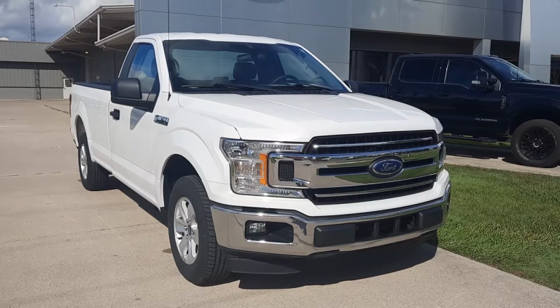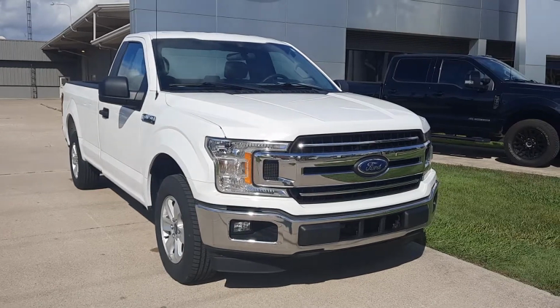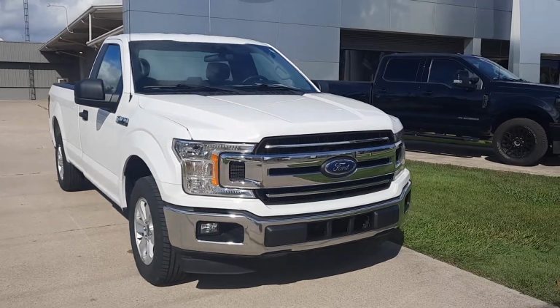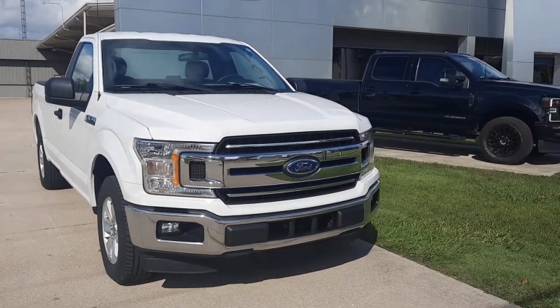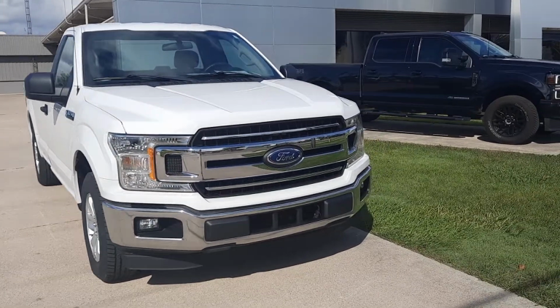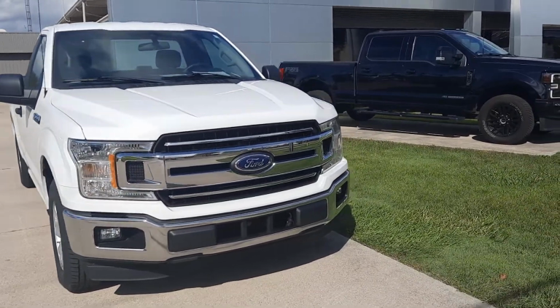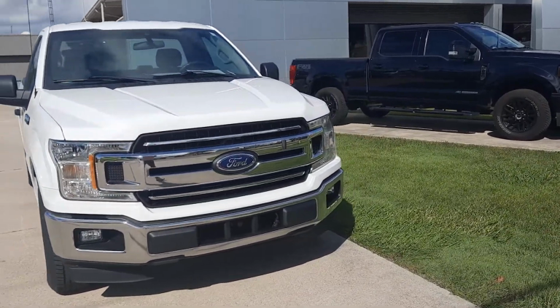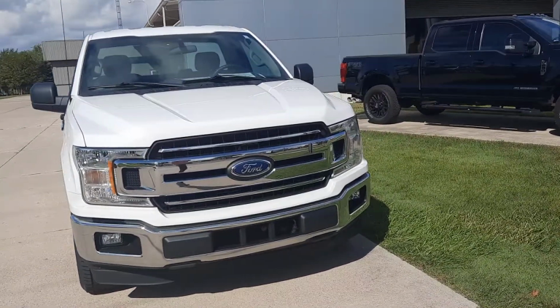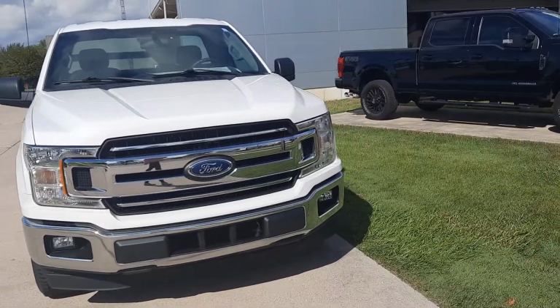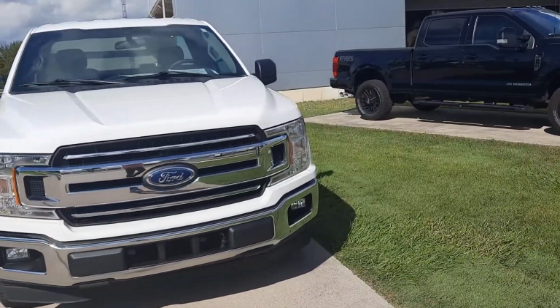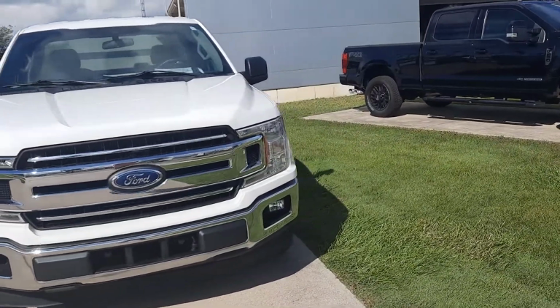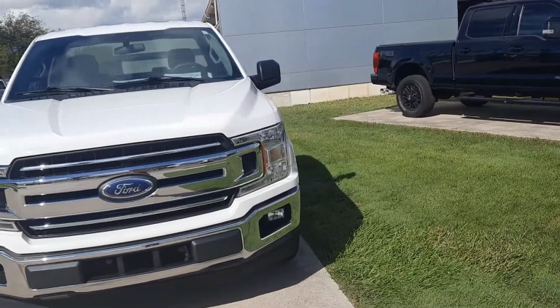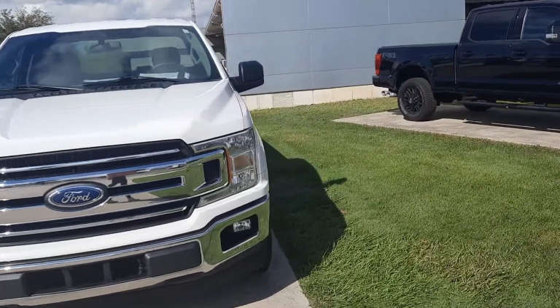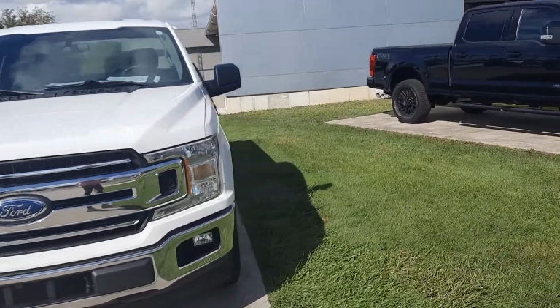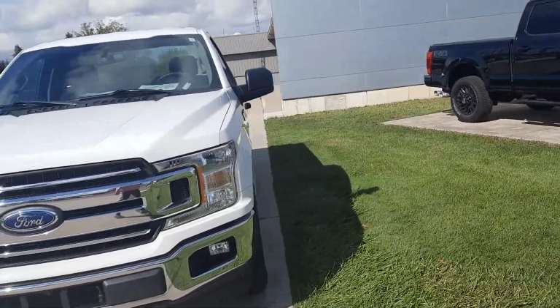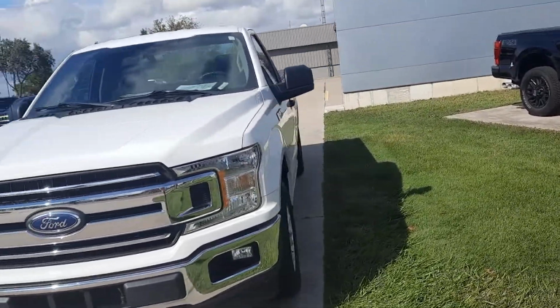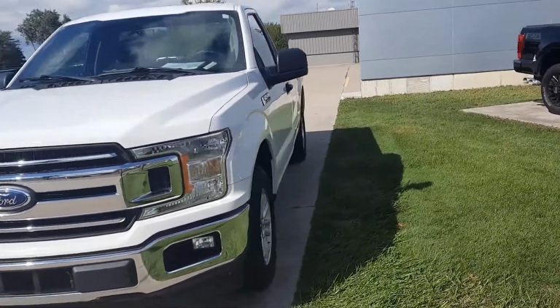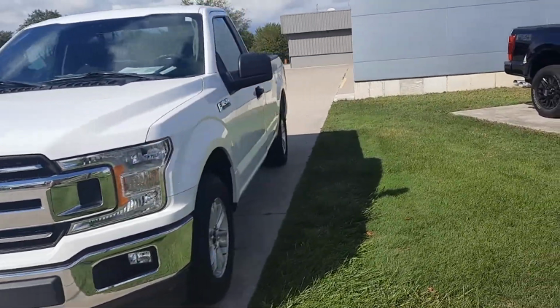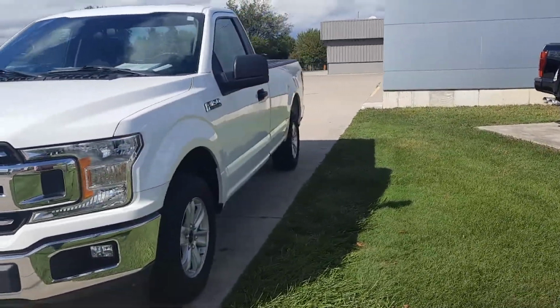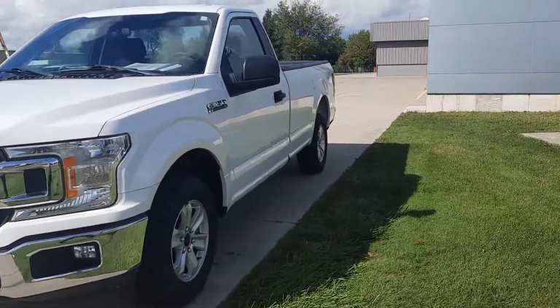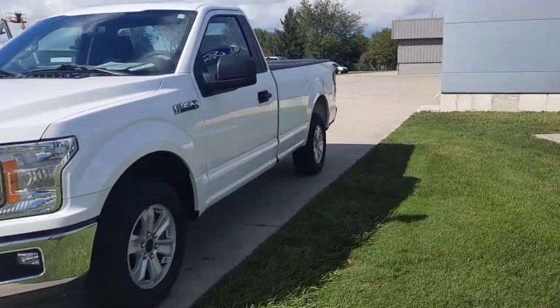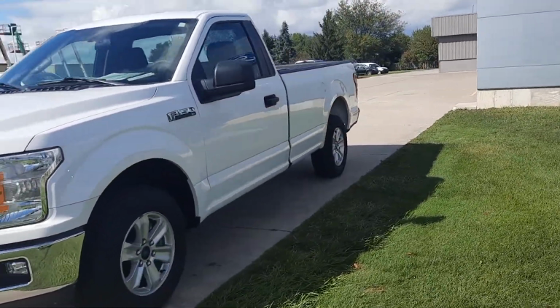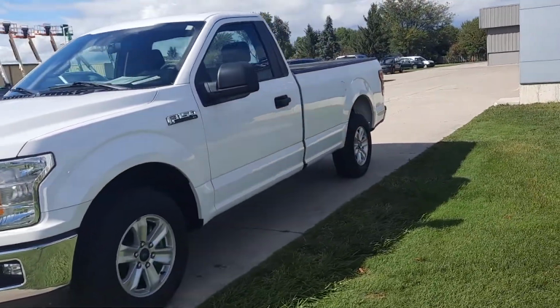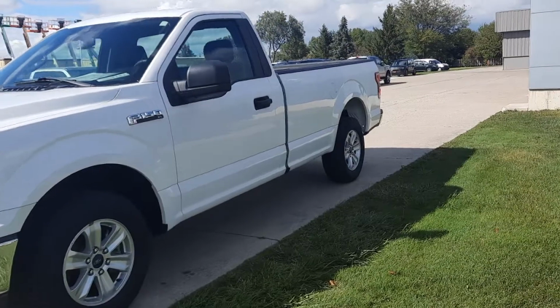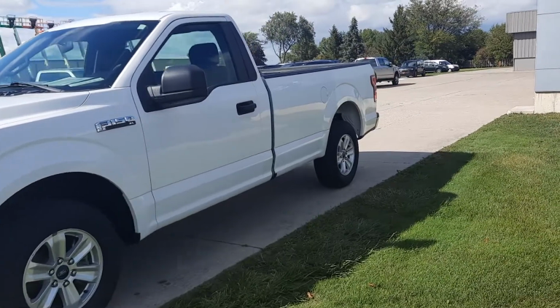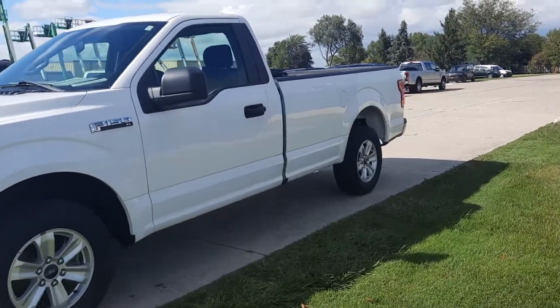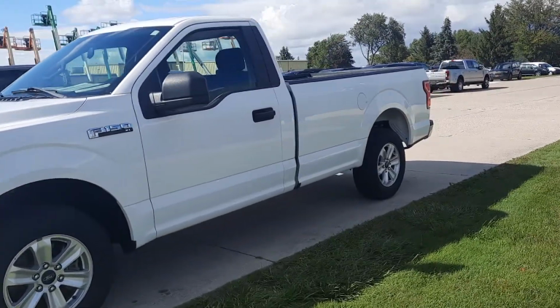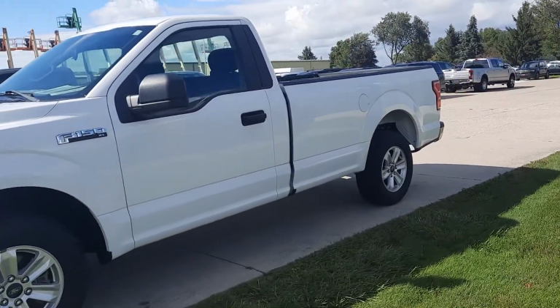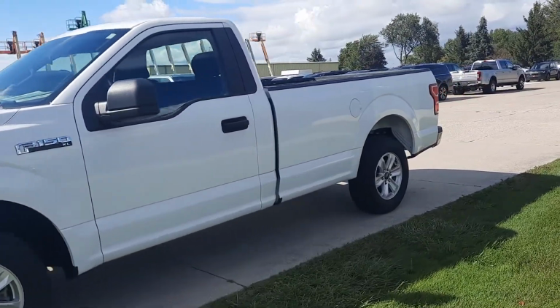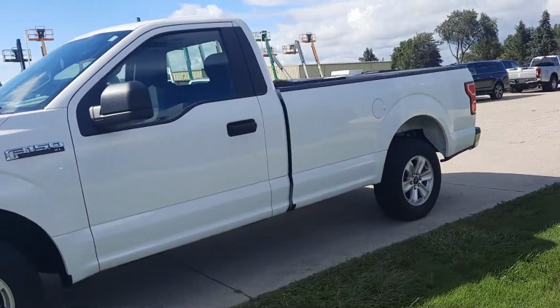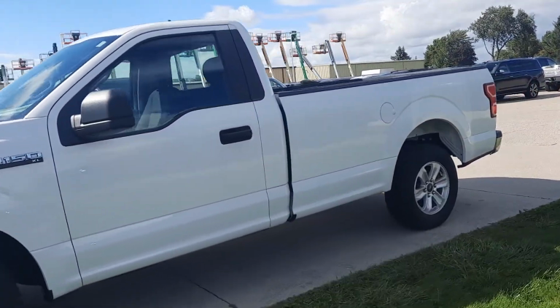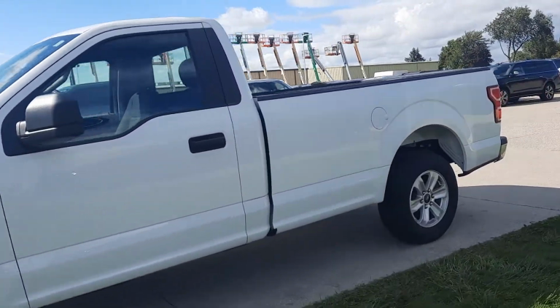Angel here at Terry Henricks Ford. Going to take you on a quick walk around of this 2019 Ford F-150 XL. This one has a regular cab.